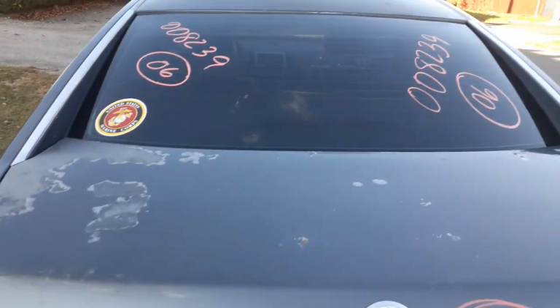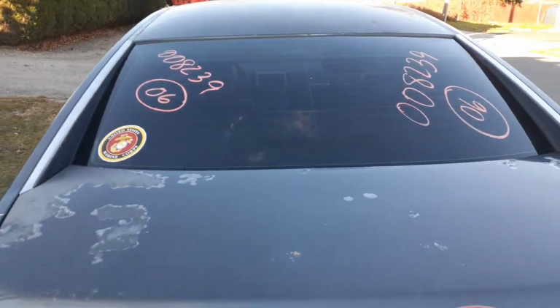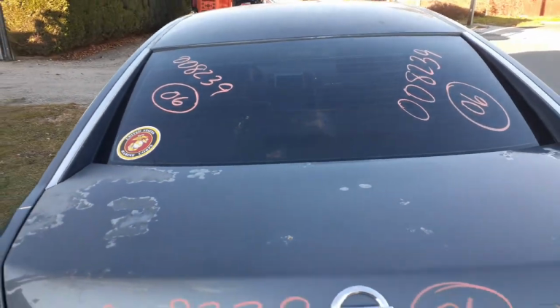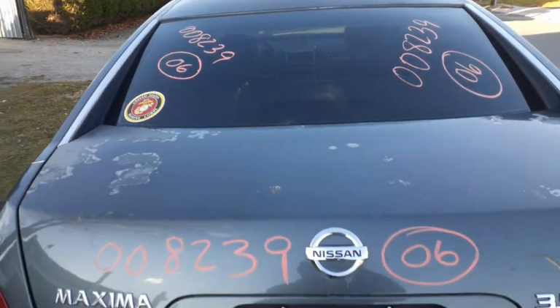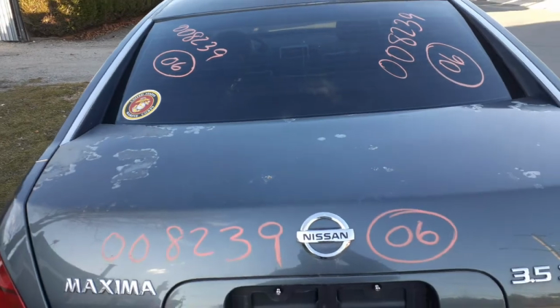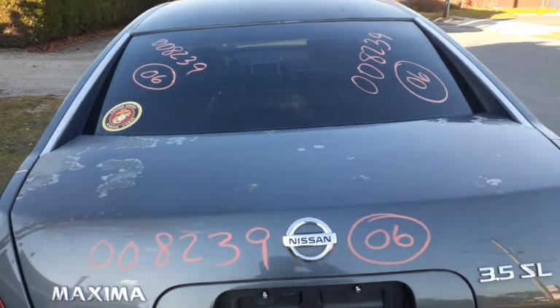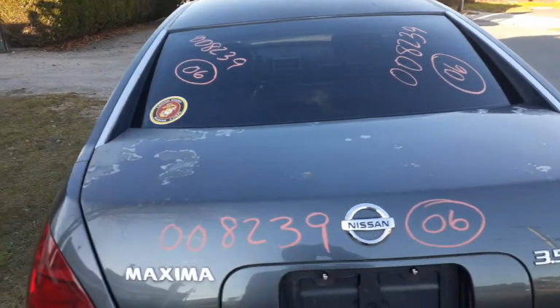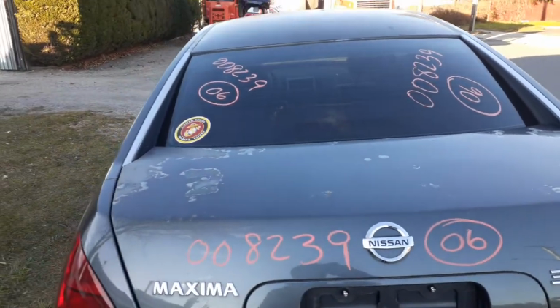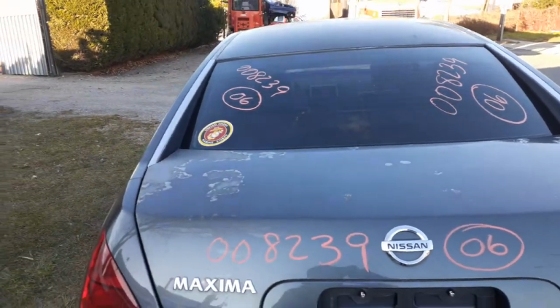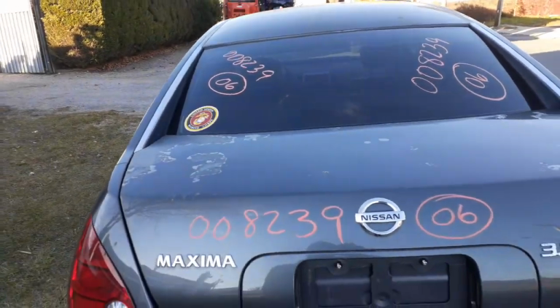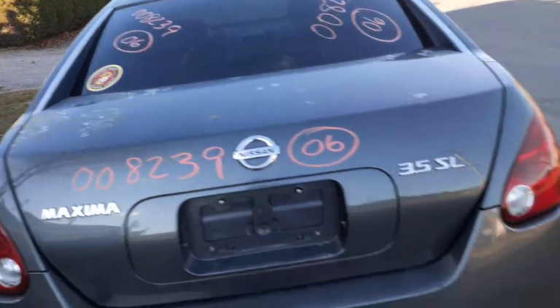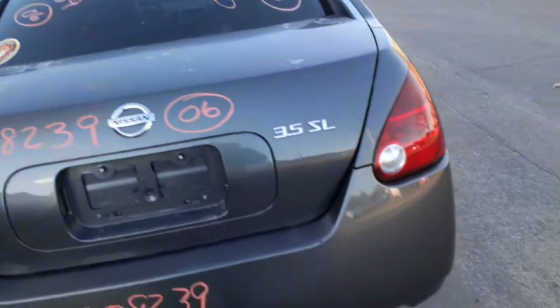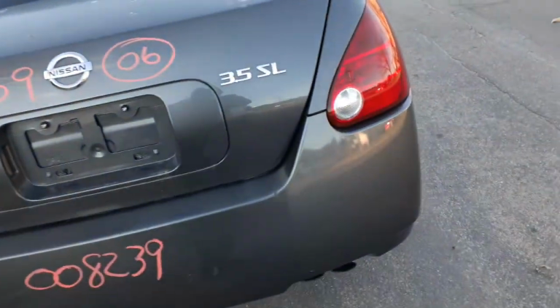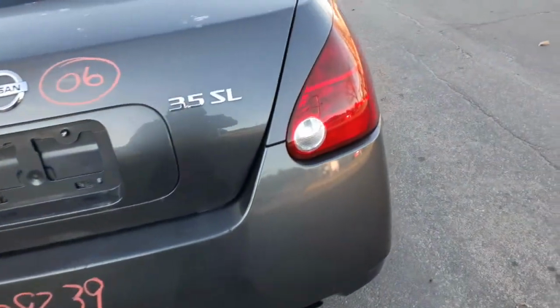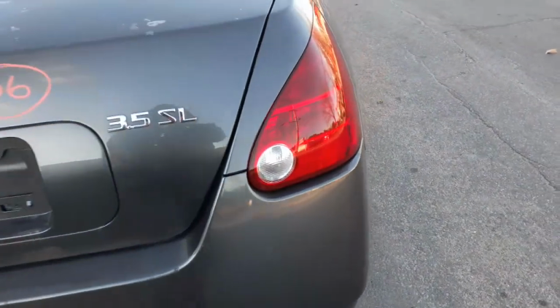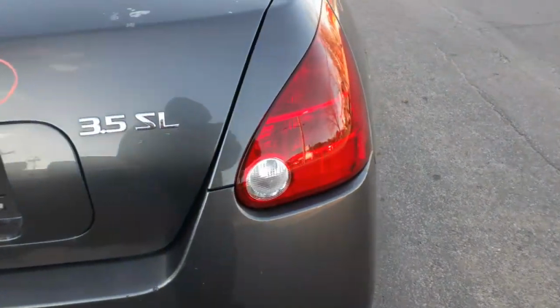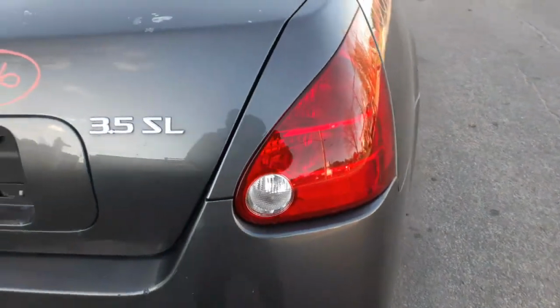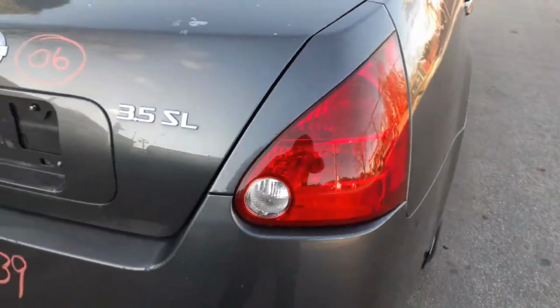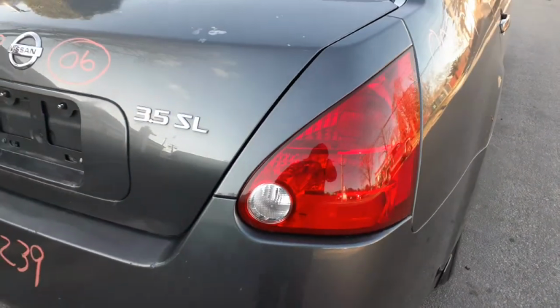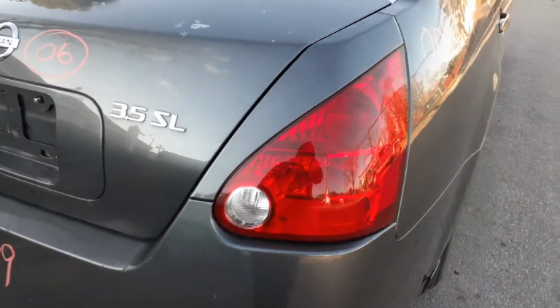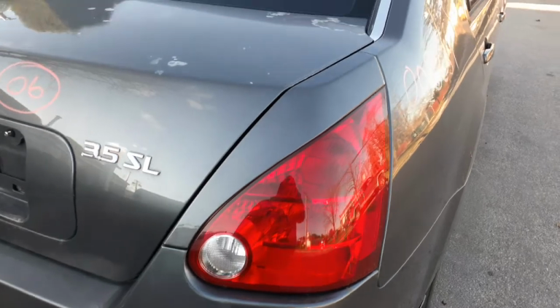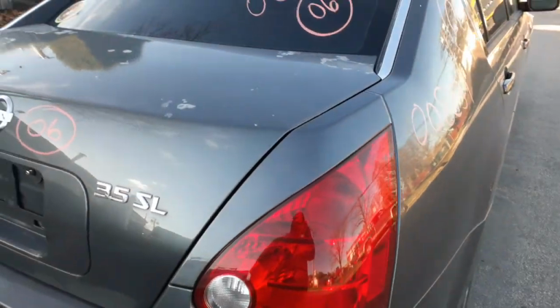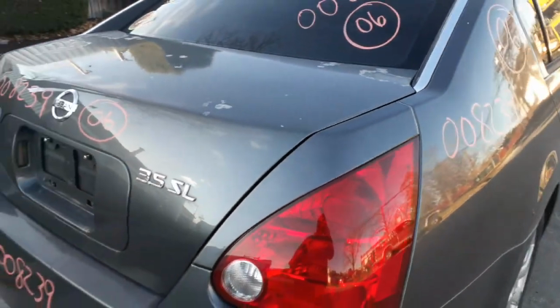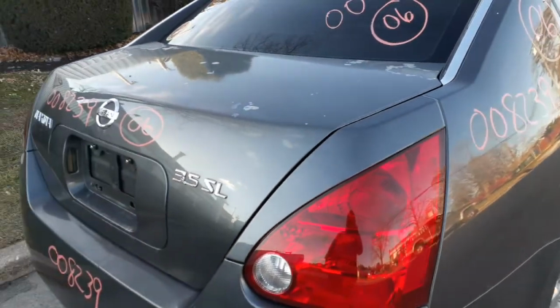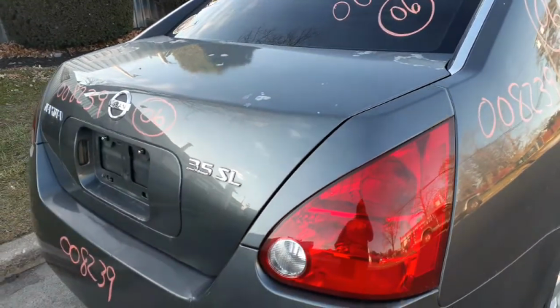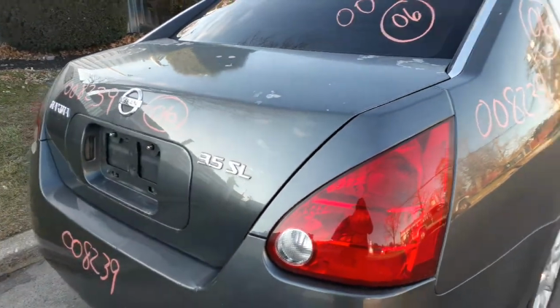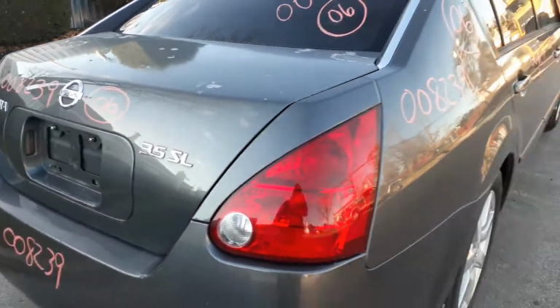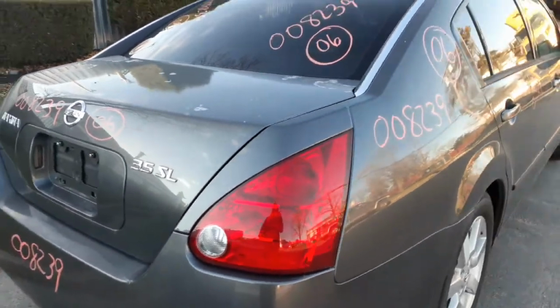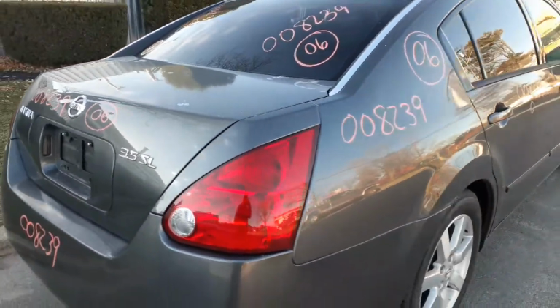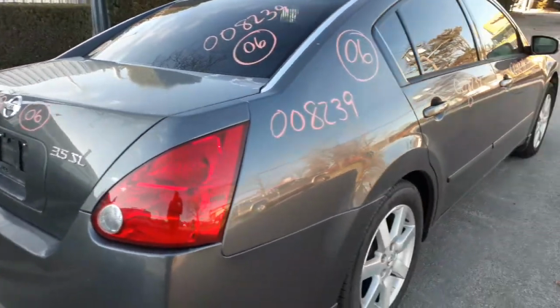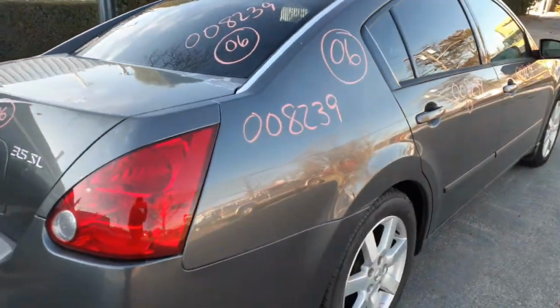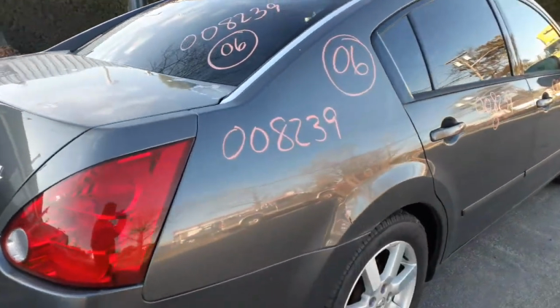You got a rear glass — it's heated with an aftermarket tint. There's your right rear tail light in good shape, right rear quarter extension, got a right rear quarter.